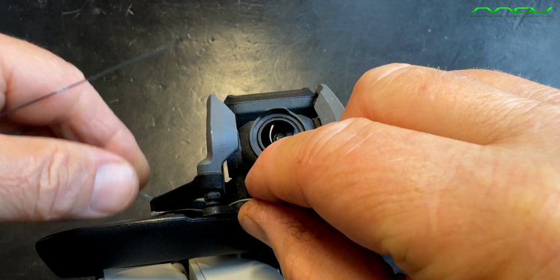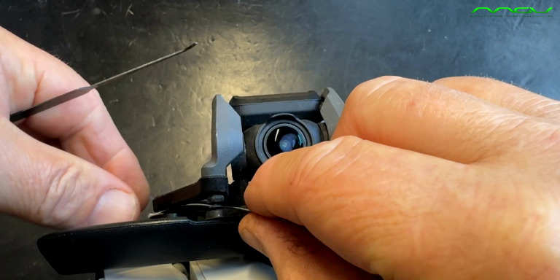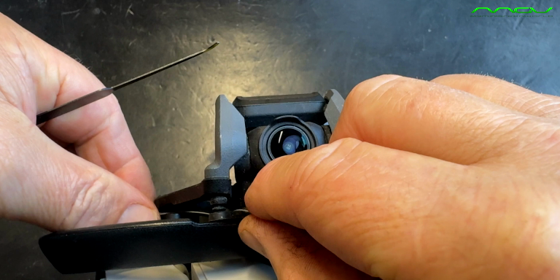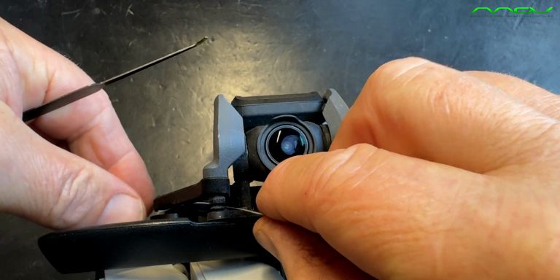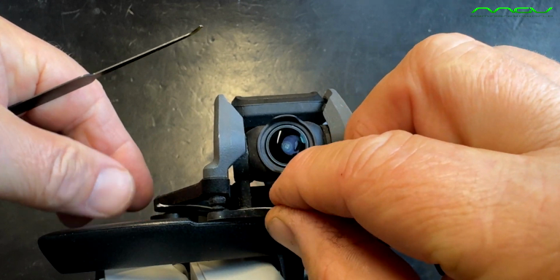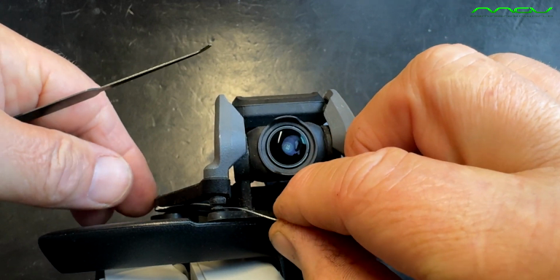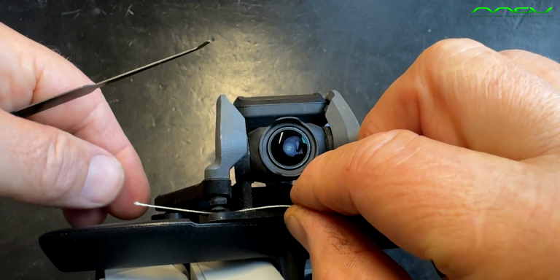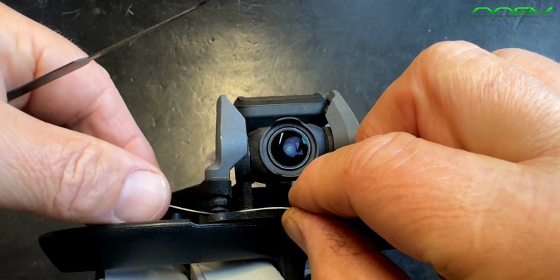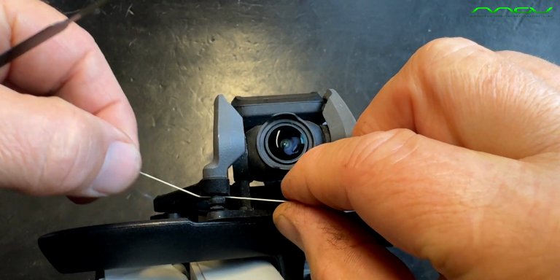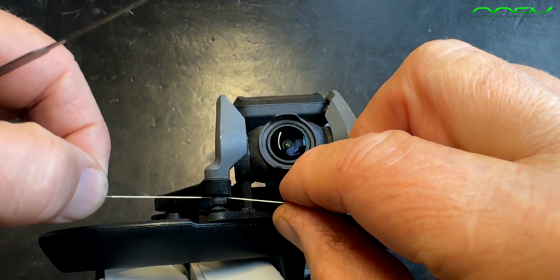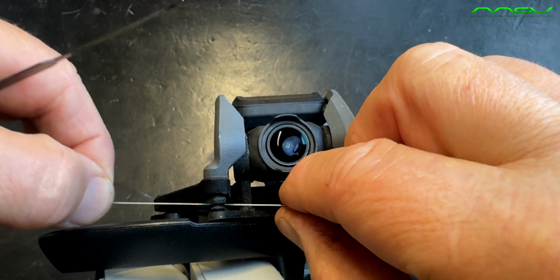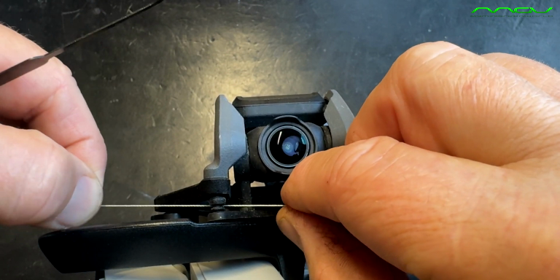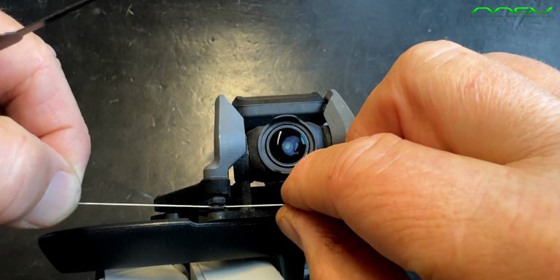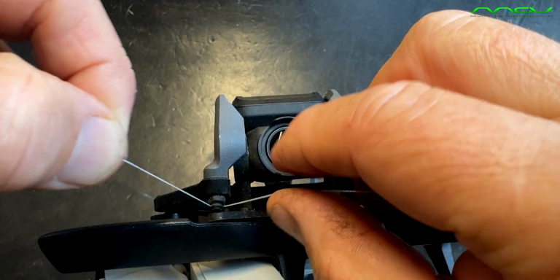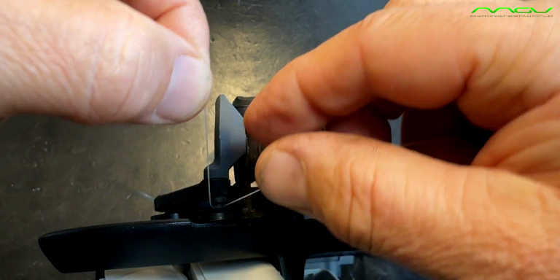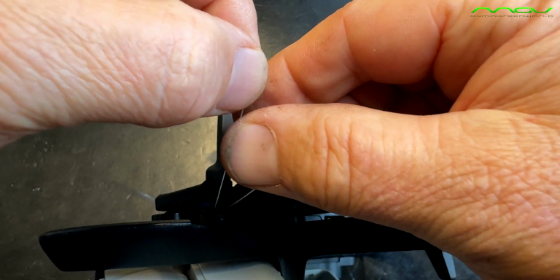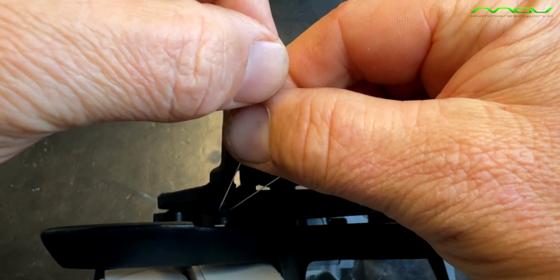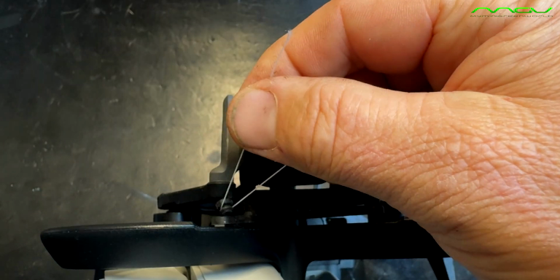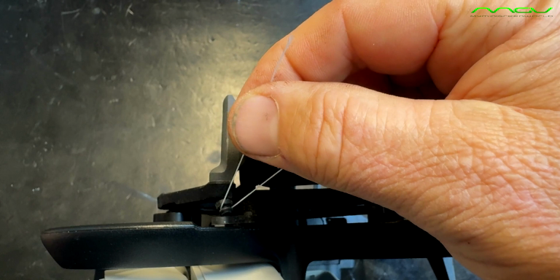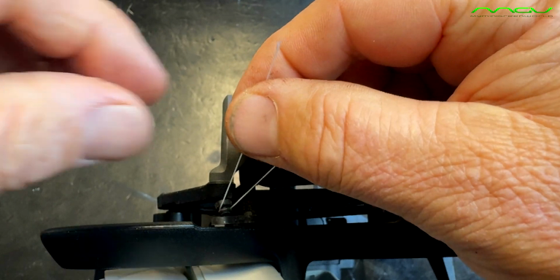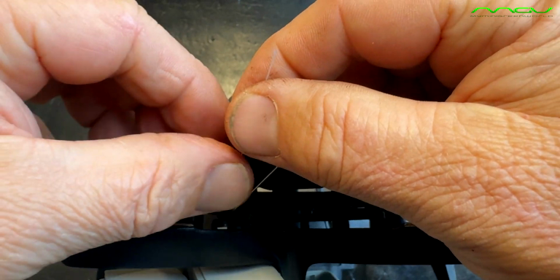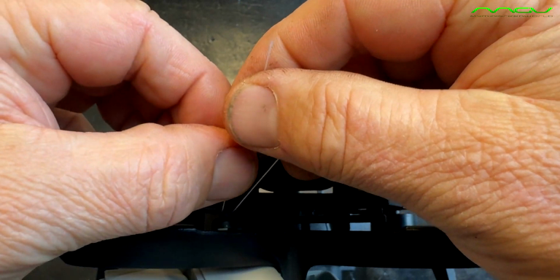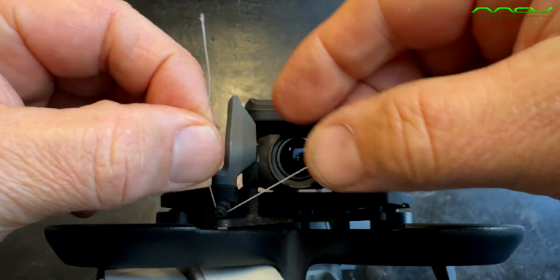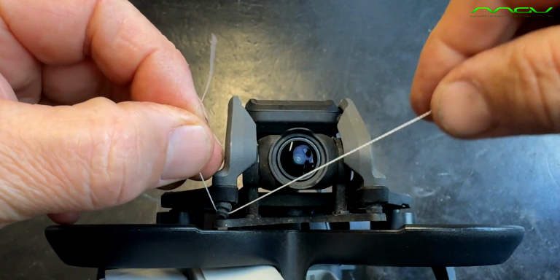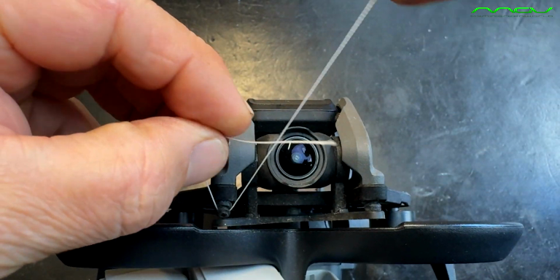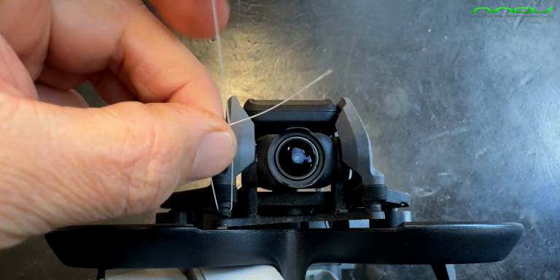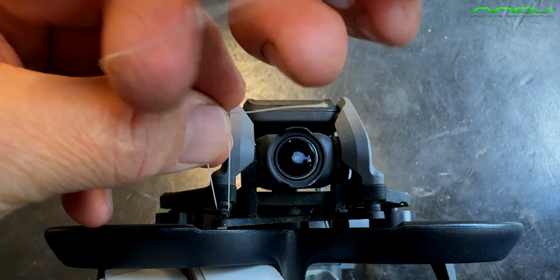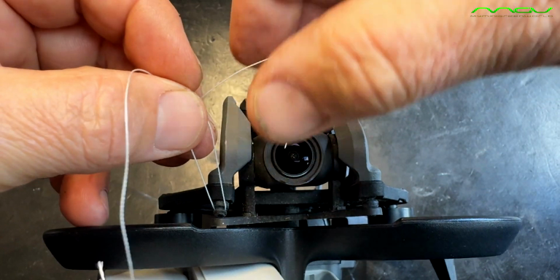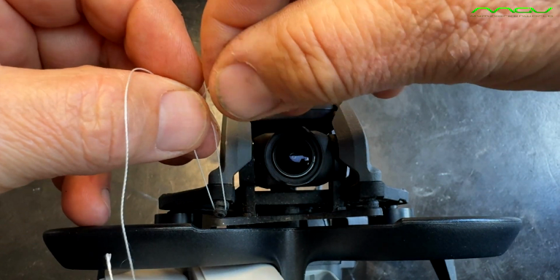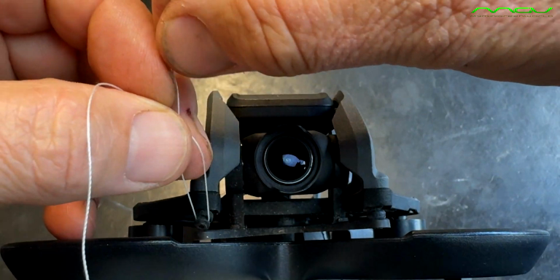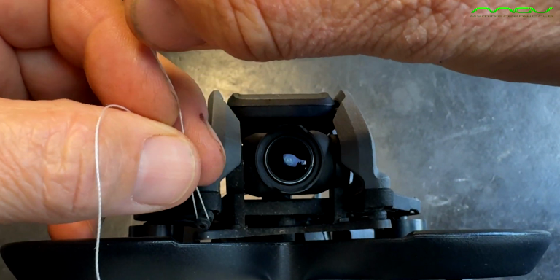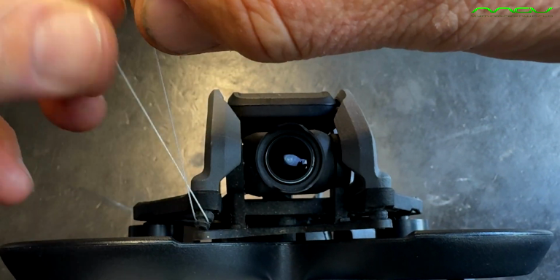To do this, we create a simple loop around the lower, thinner part of the rubber. Then you thread the two ends of the rope through the thin opening.